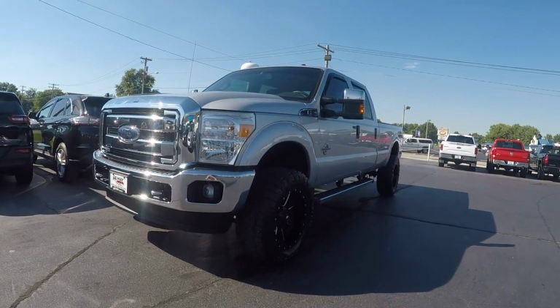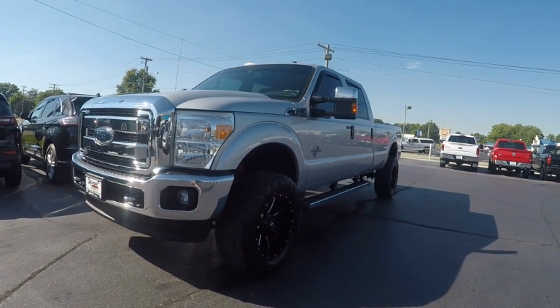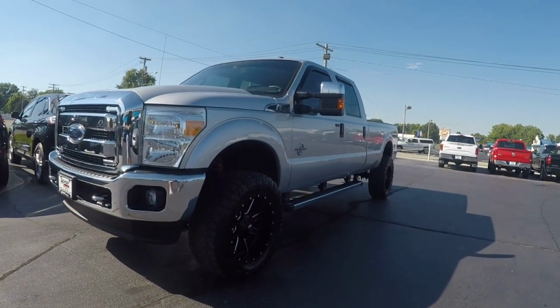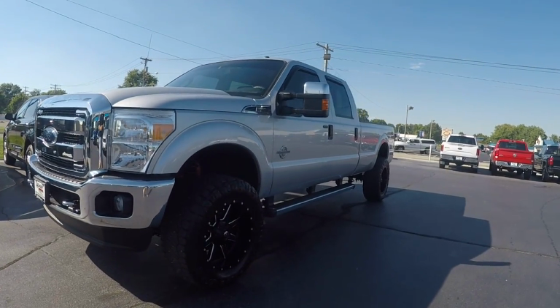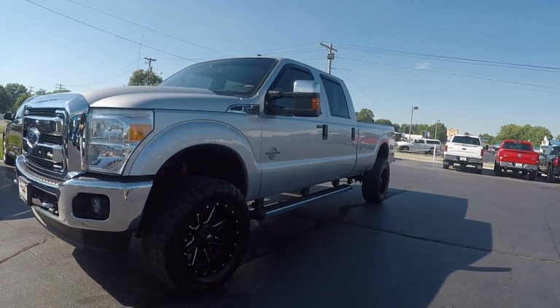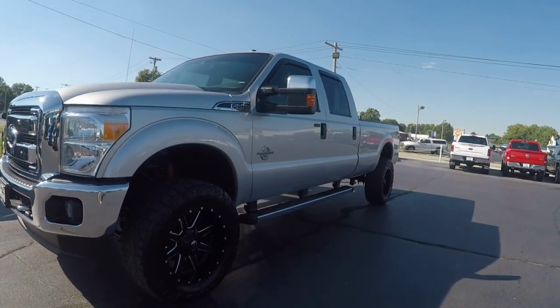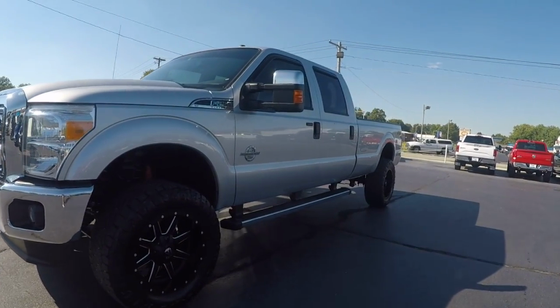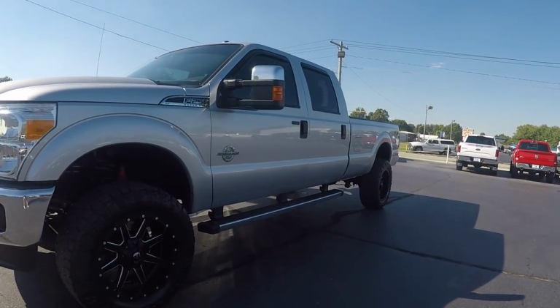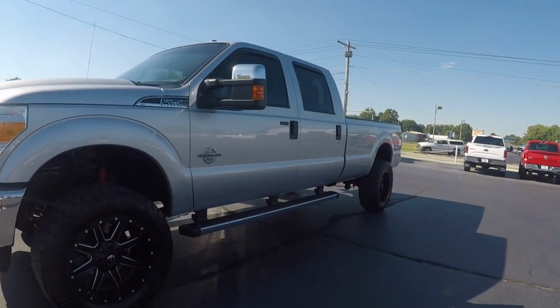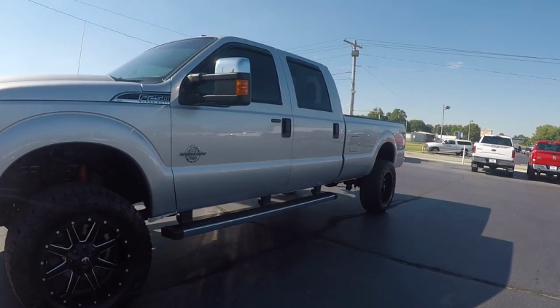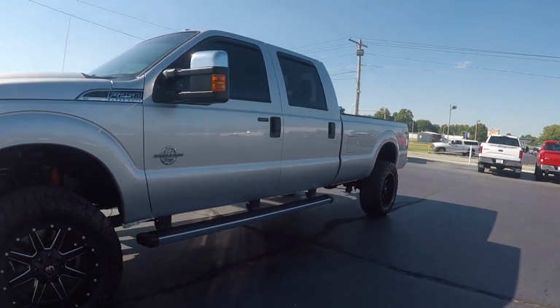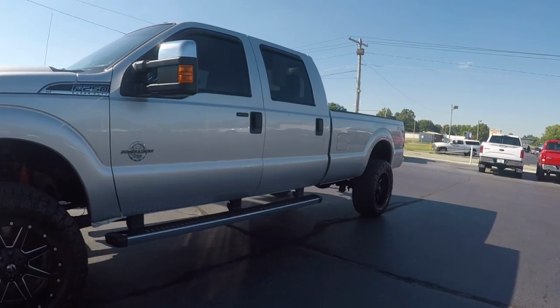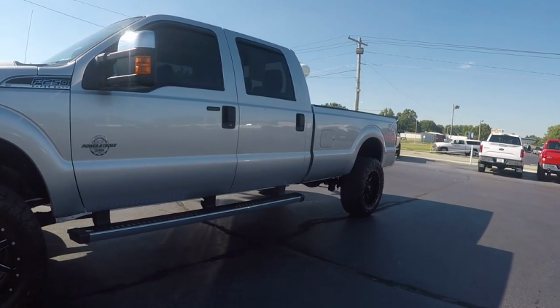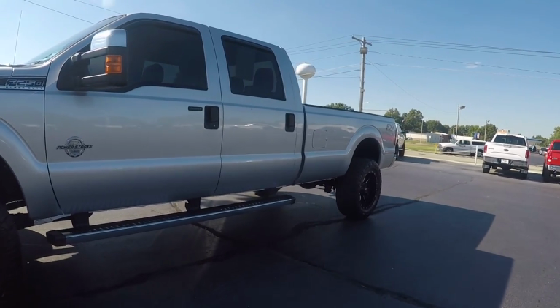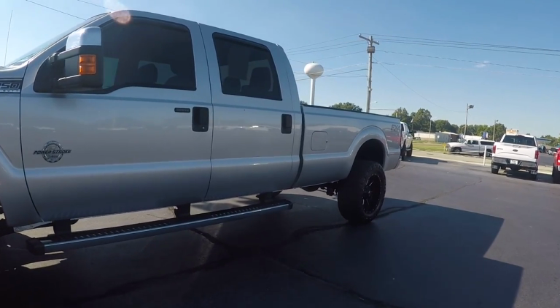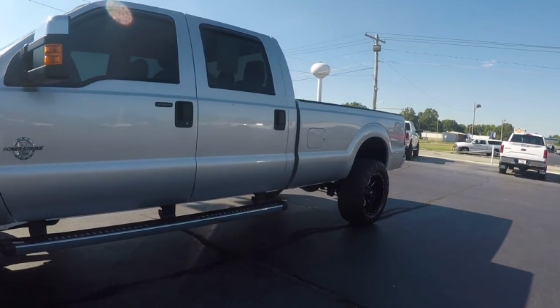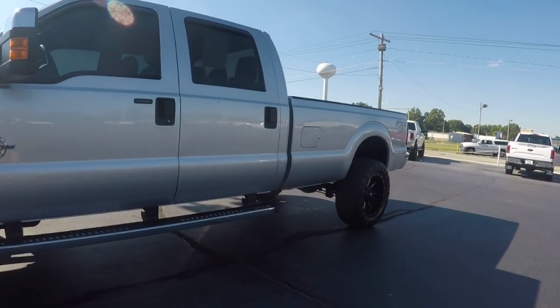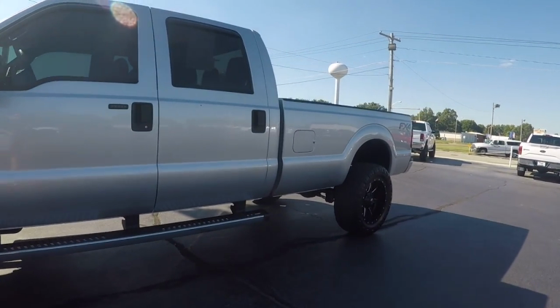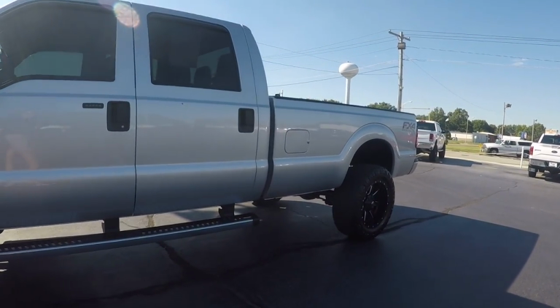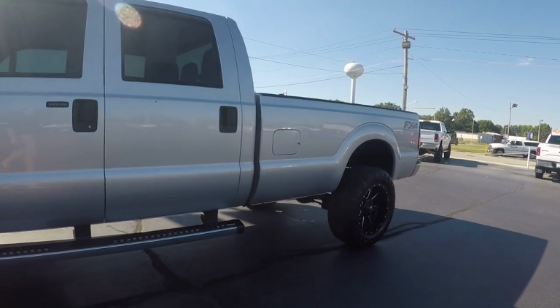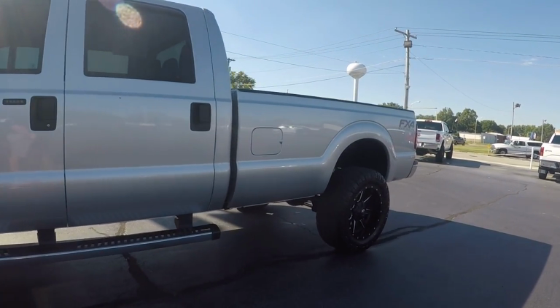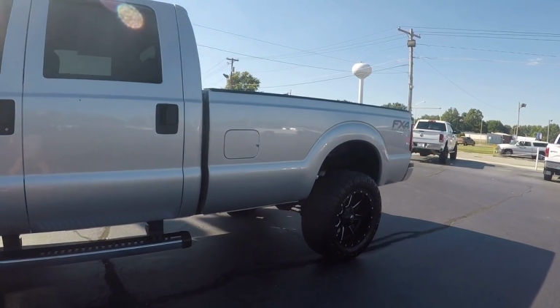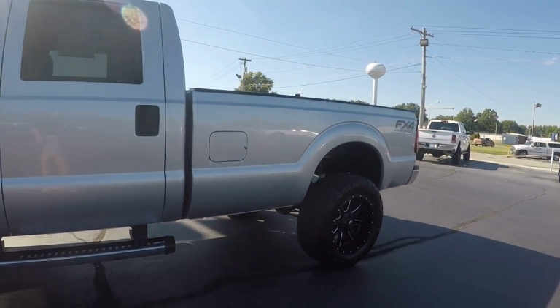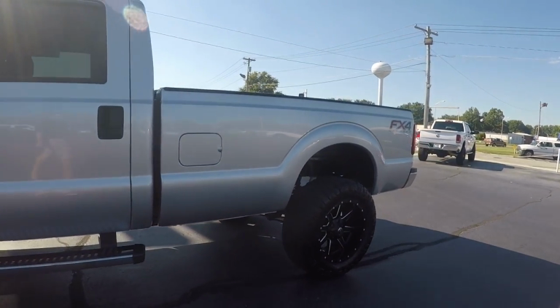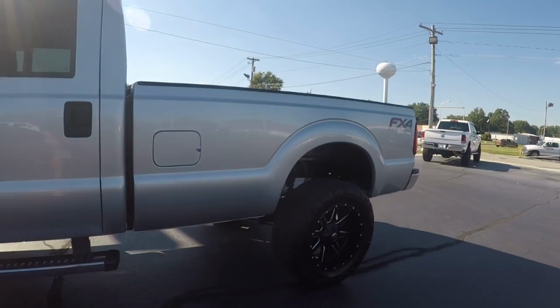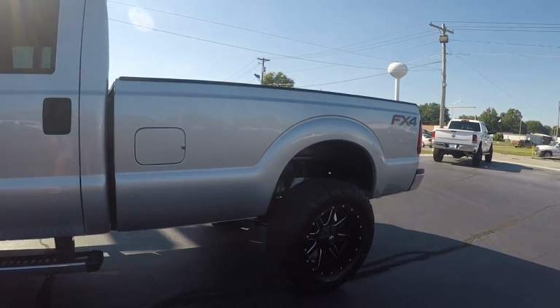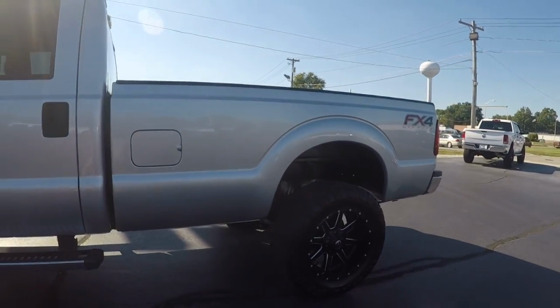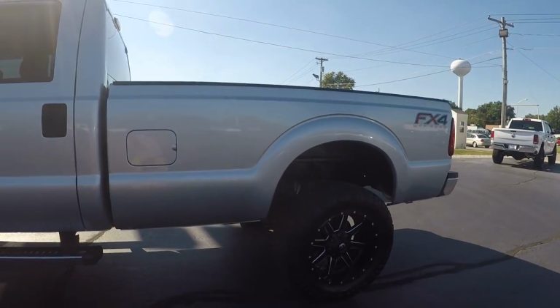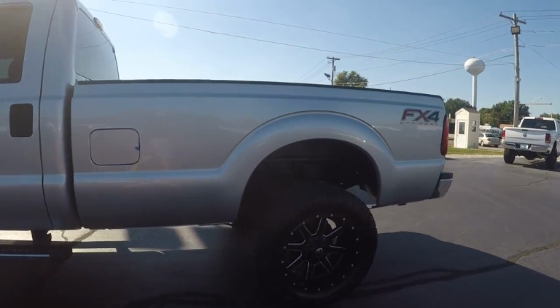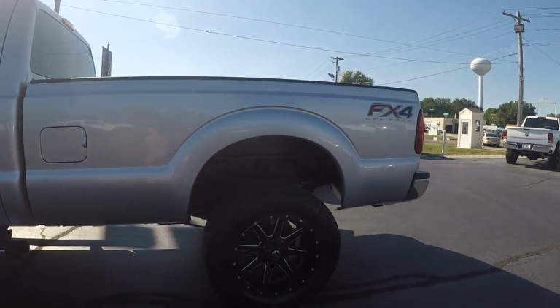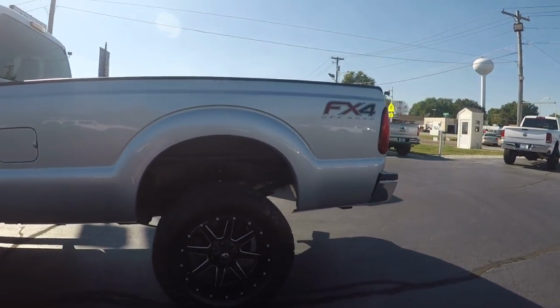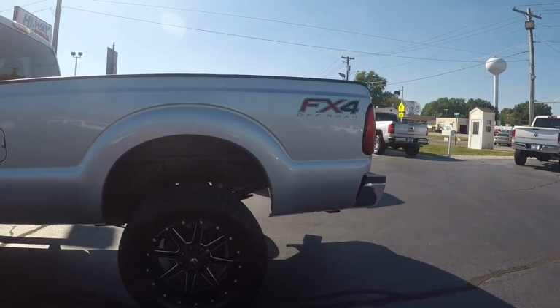Hey guys, Dustin with Tiger Motors here. Today we have a 2016 Ford F-250 XLT Power Stroke. I'm going to walk around the vehicle to show you the ins and outs and the overall condition. So let's get started.